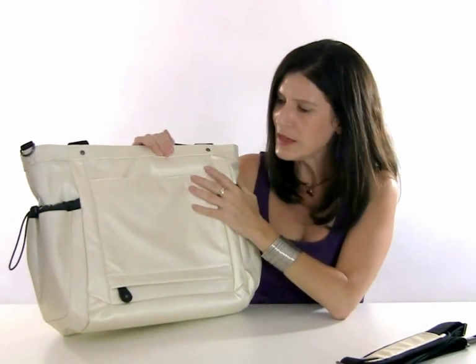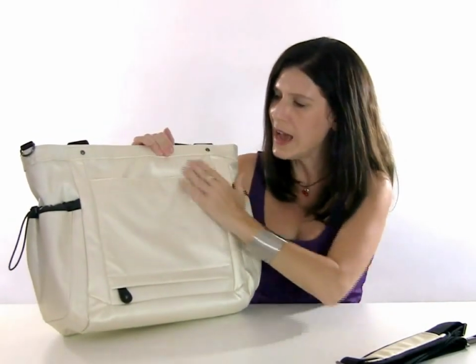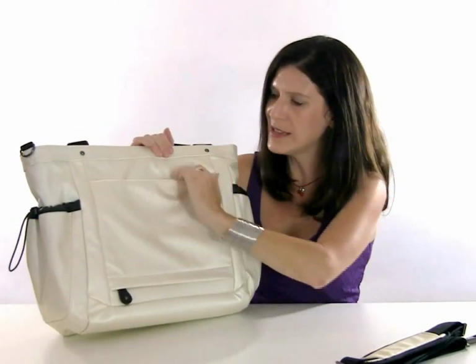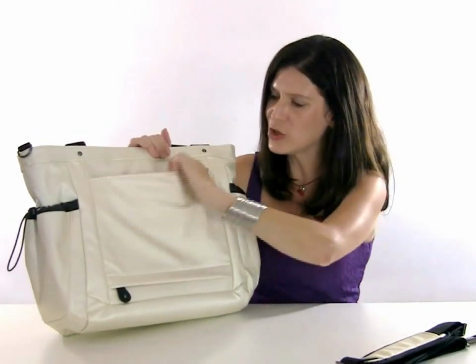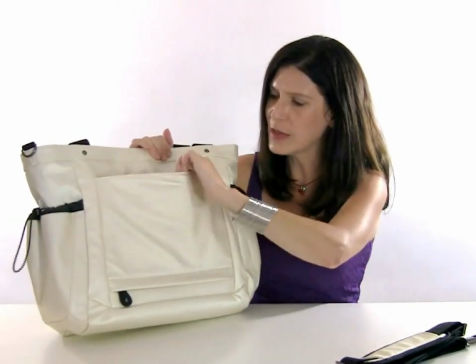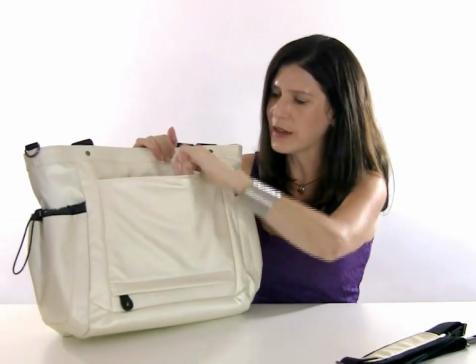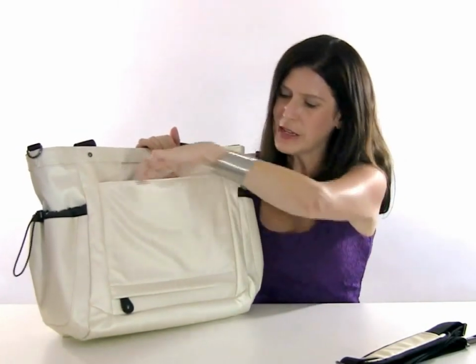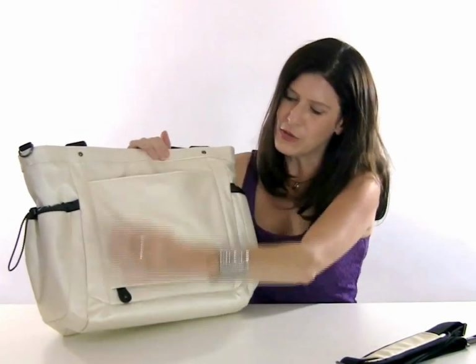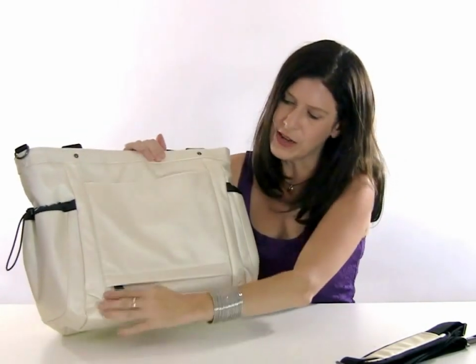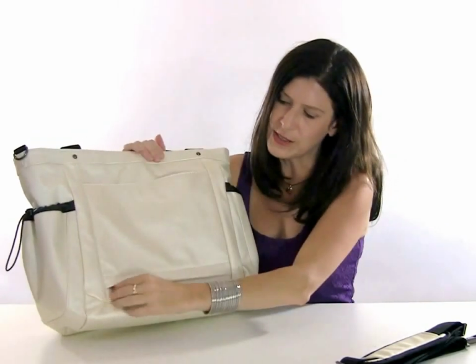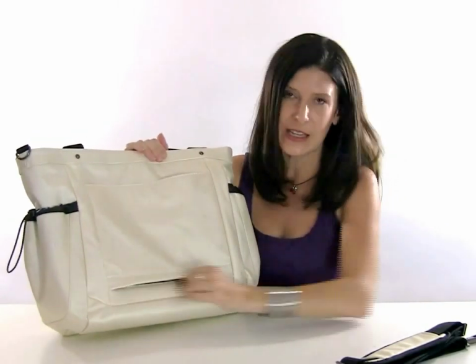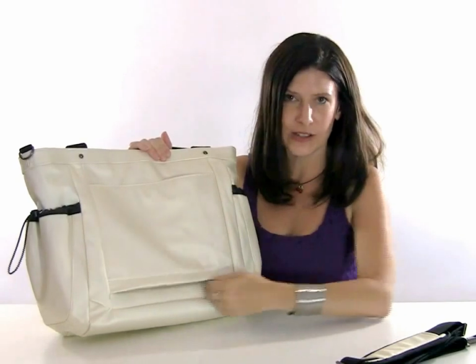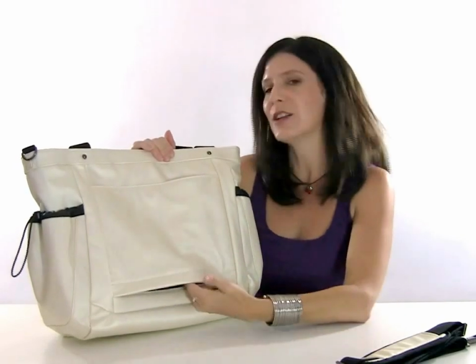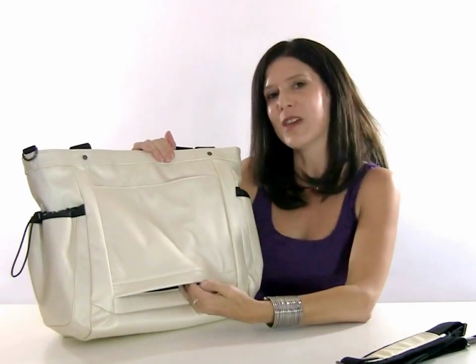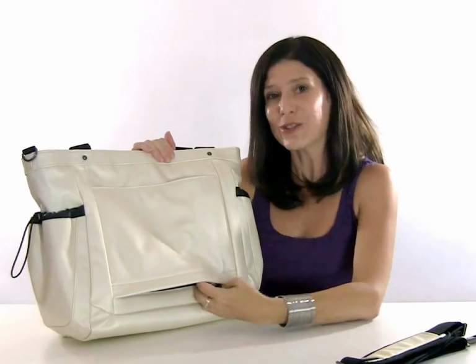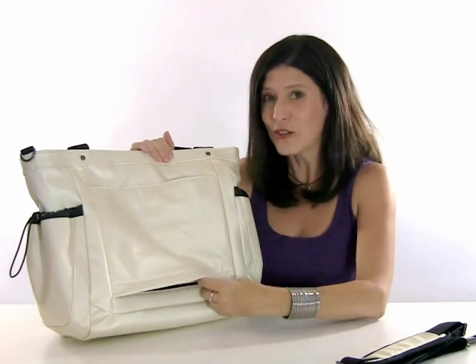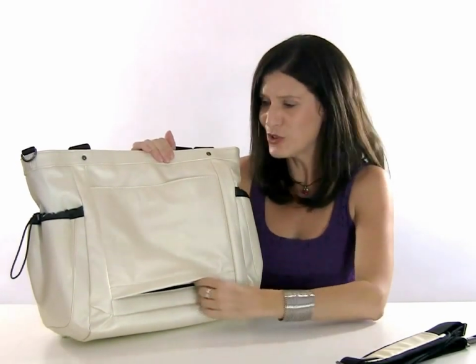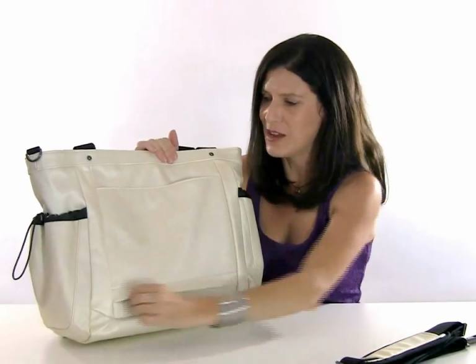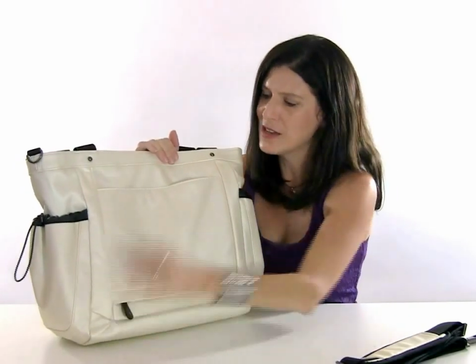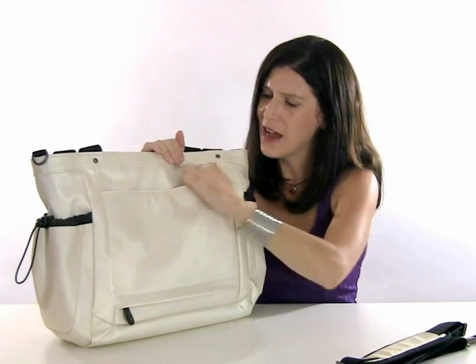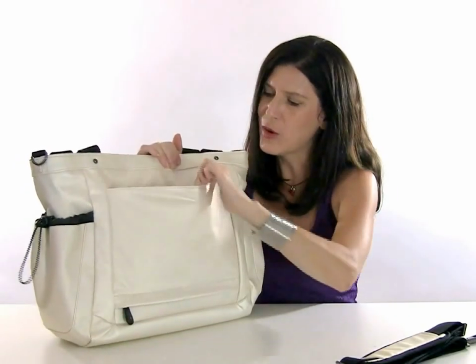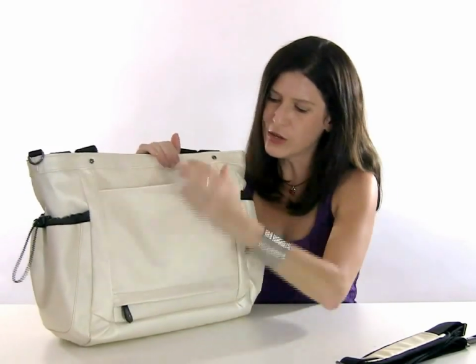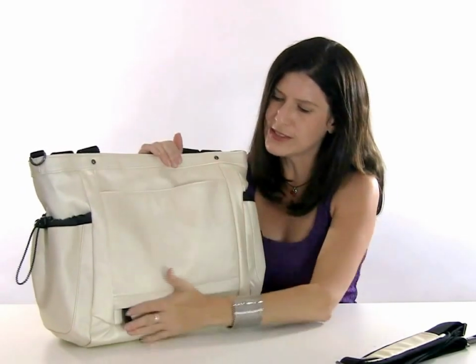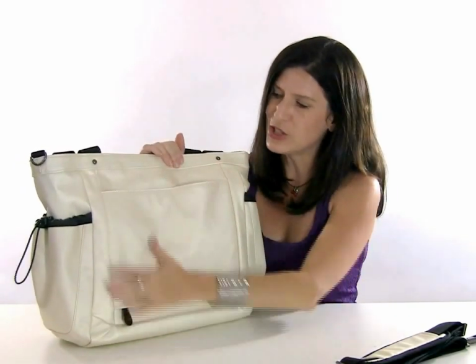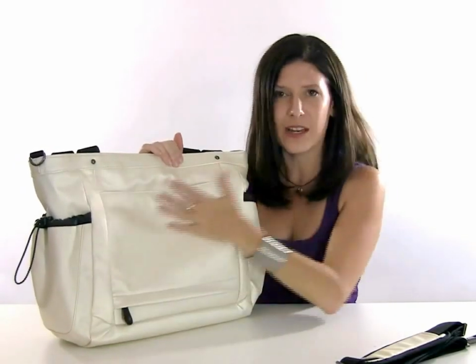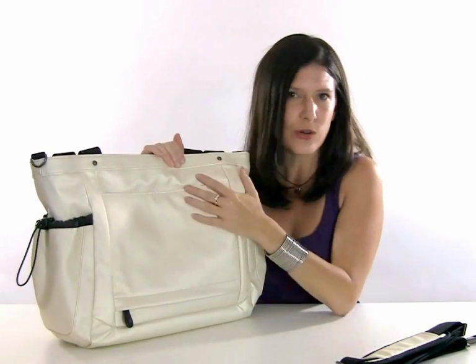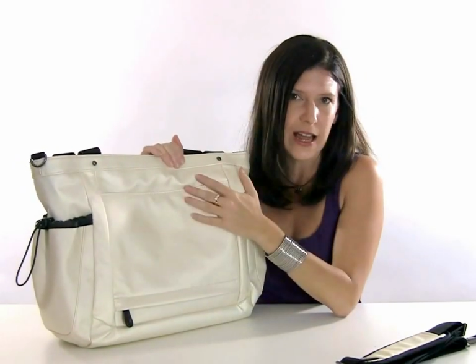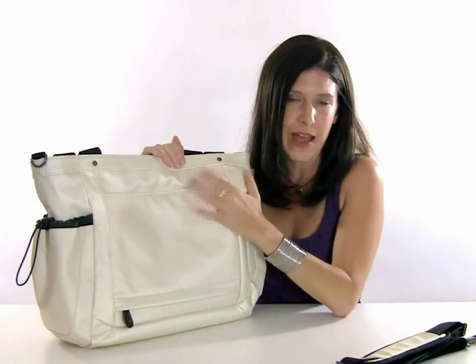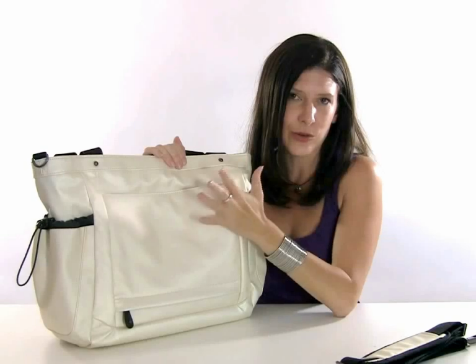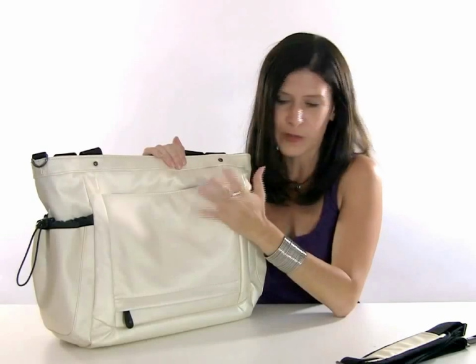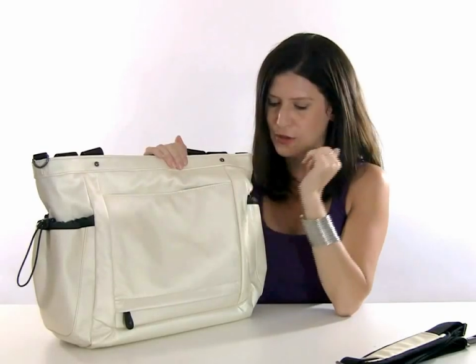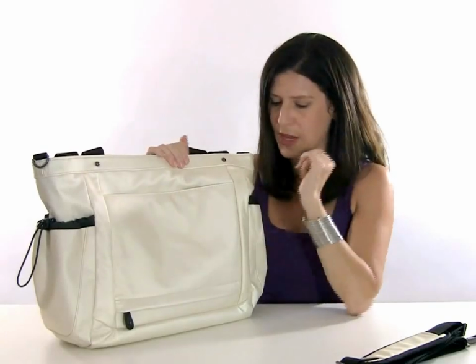The back of the bag is also designed specifically for travel. It has a trolley pocket — you can unzip it and slide it over the handles of your suitcase. Or you can zip it shut and it'll hold an iPad or the smaller laptops.